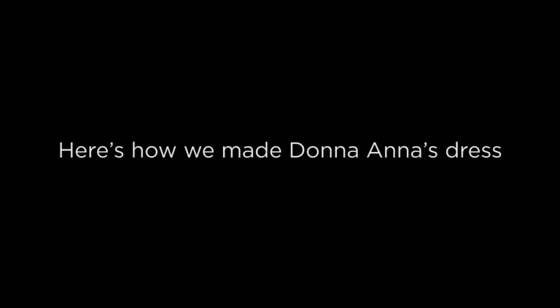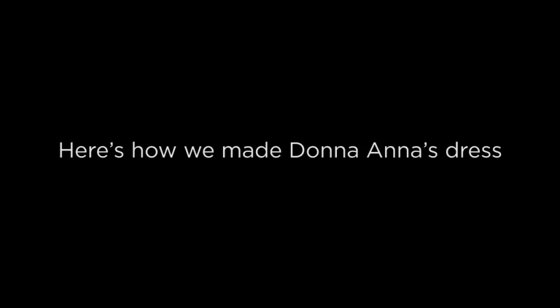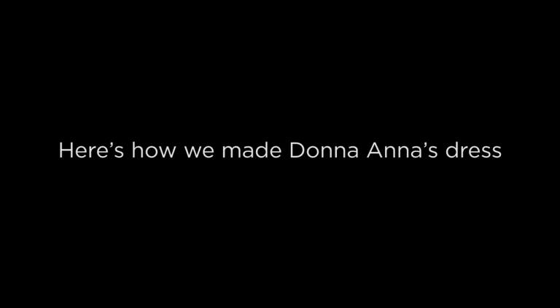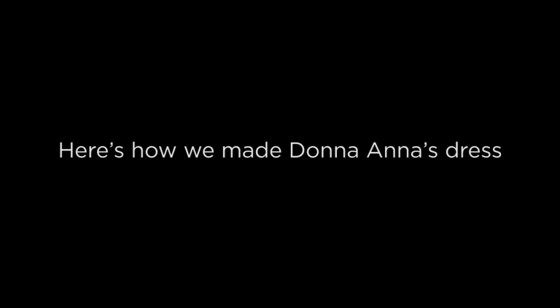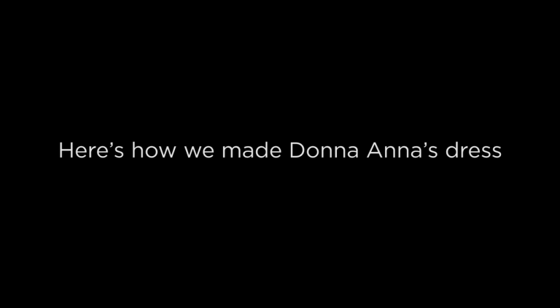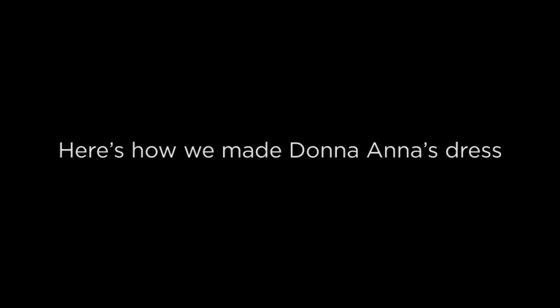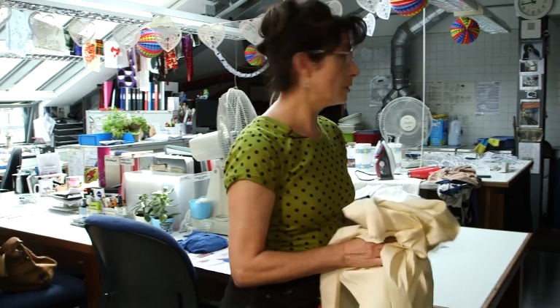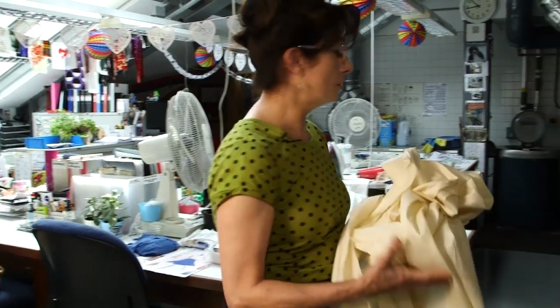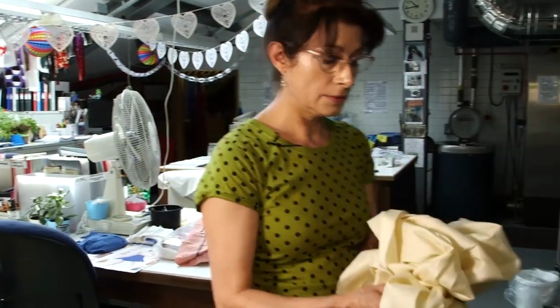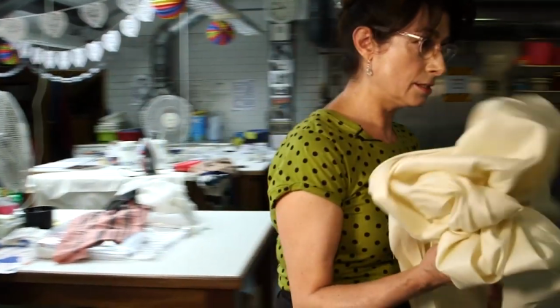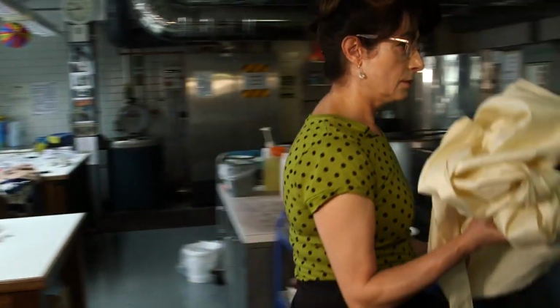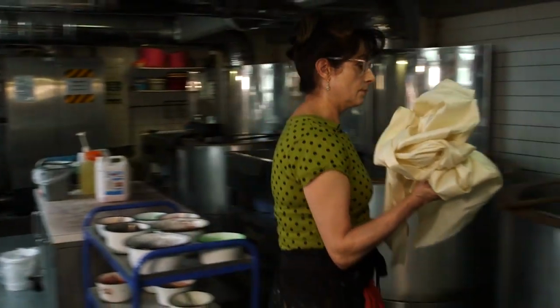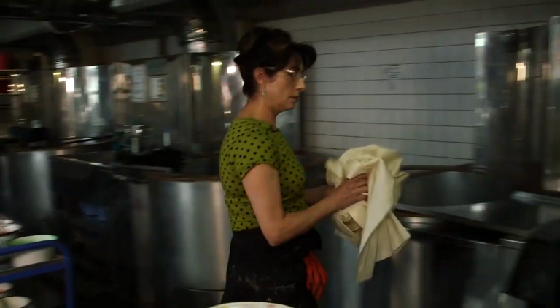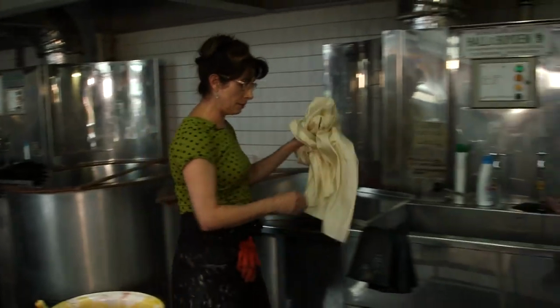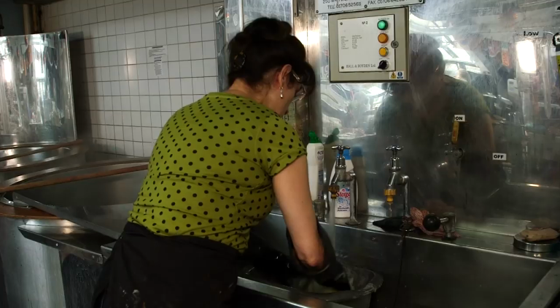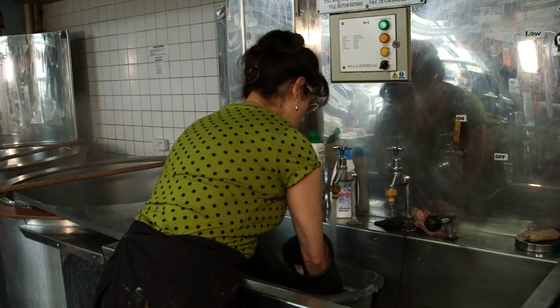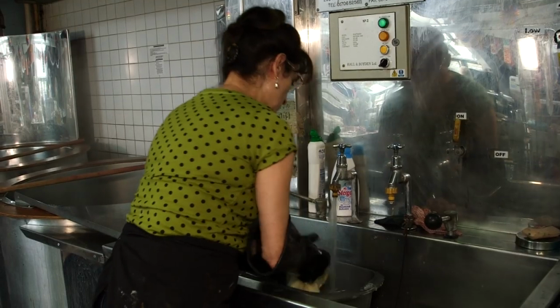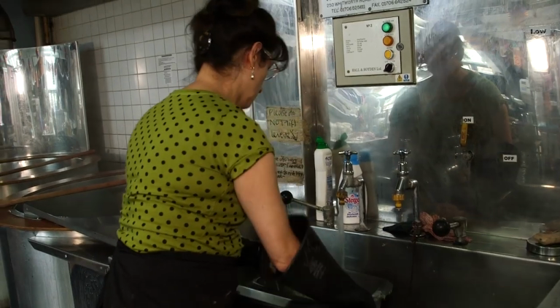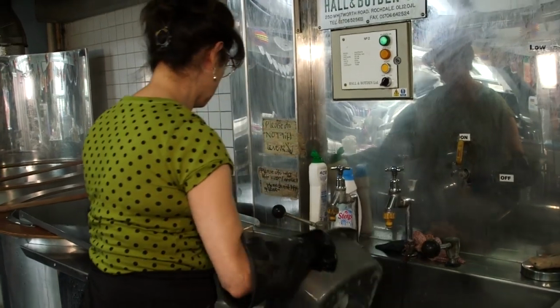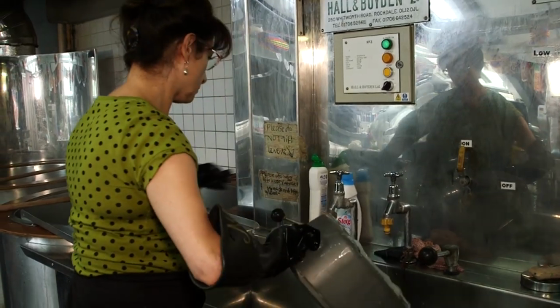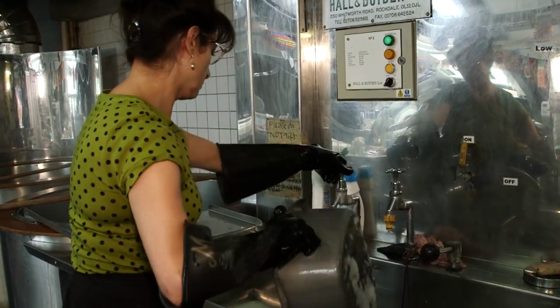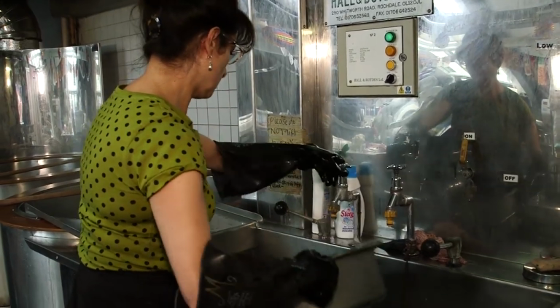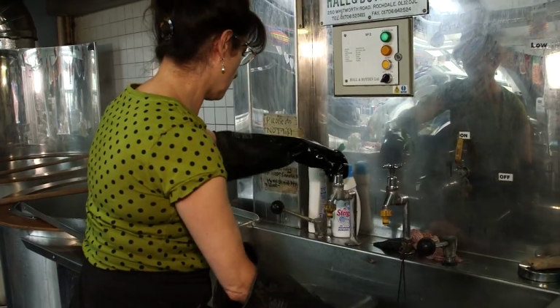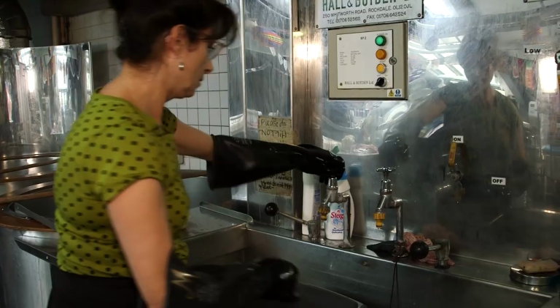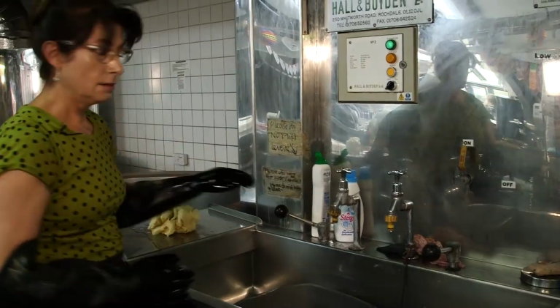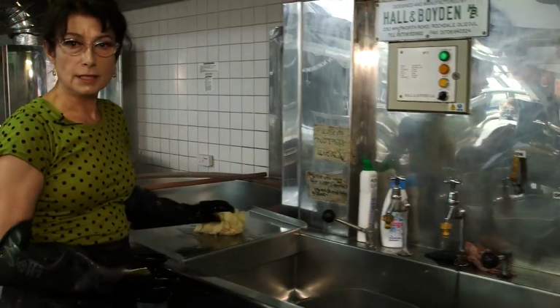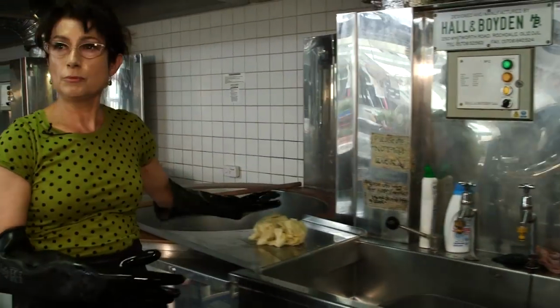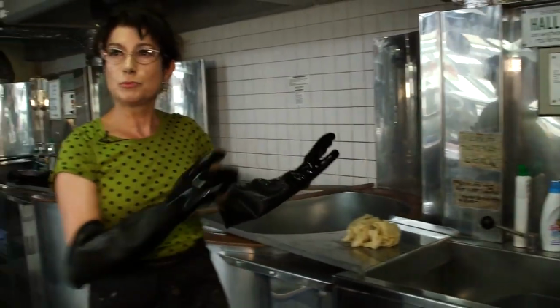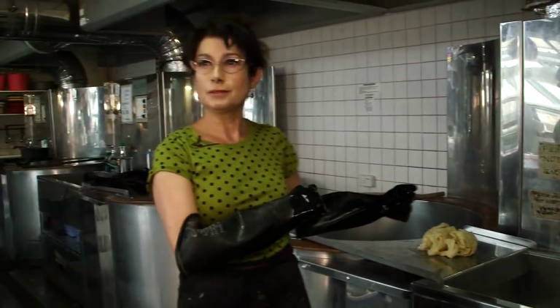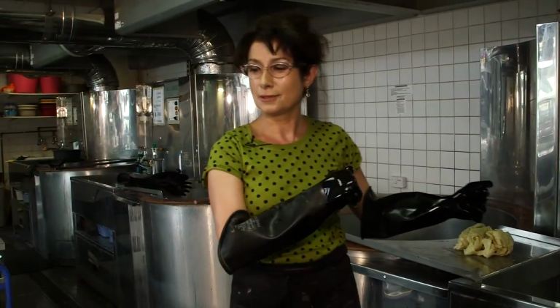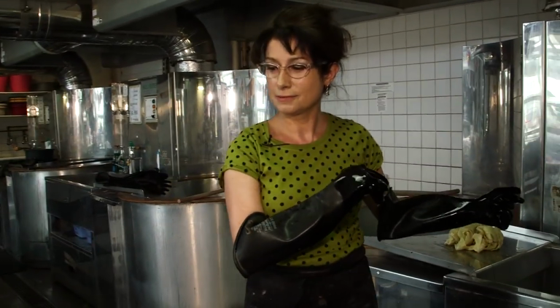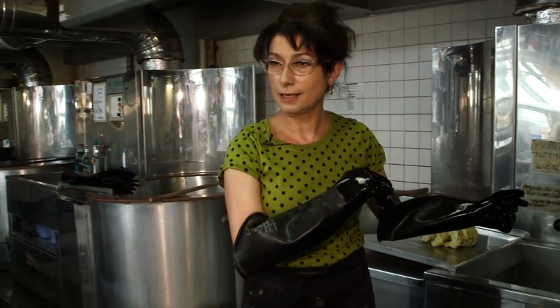I've got some silk here, so what I'm going to do is wash it in a little bit of detergent, just to take the finish off. That will make it more absorbent to the dyes.